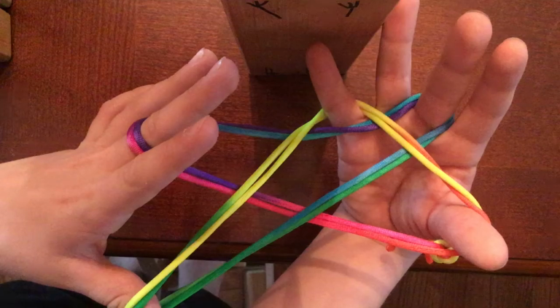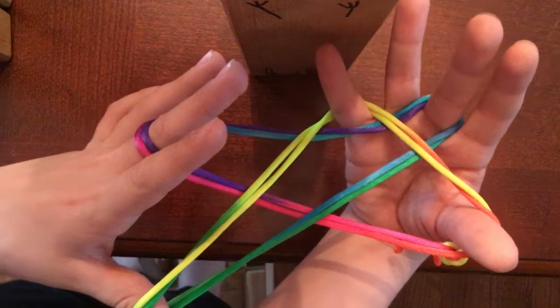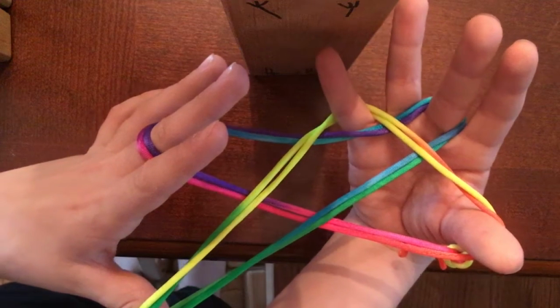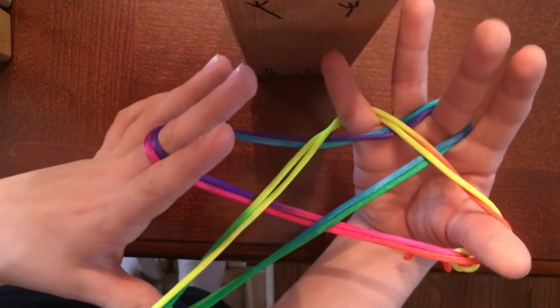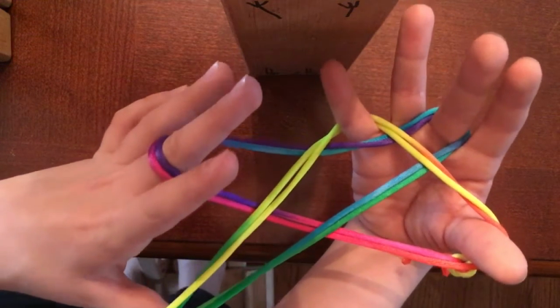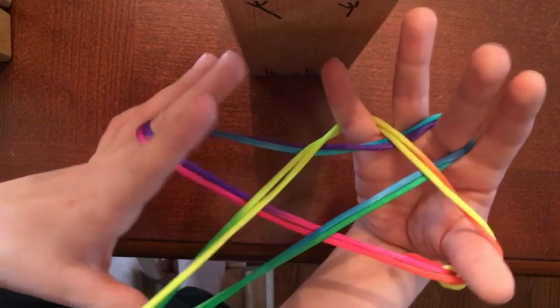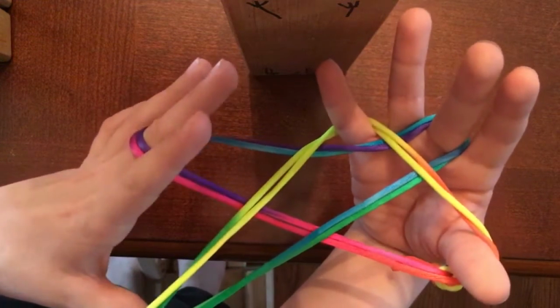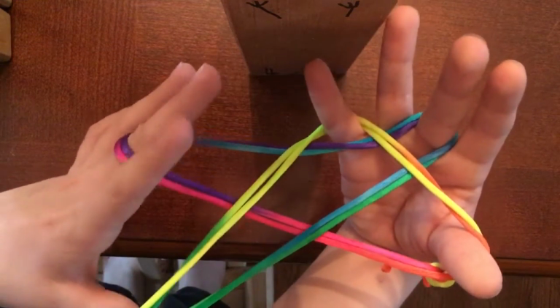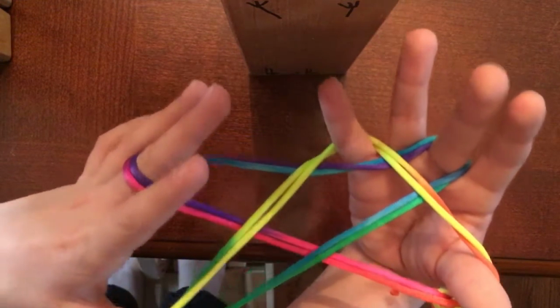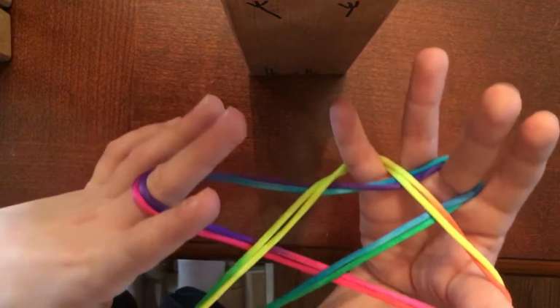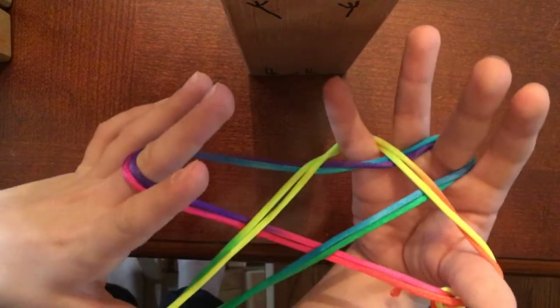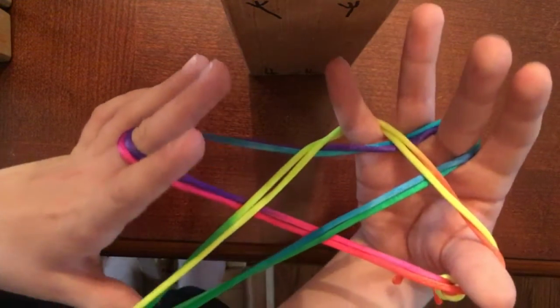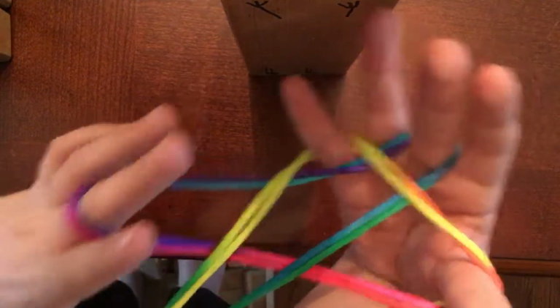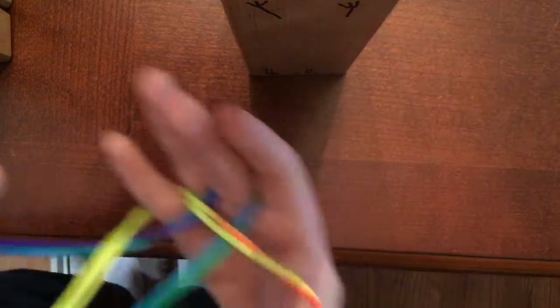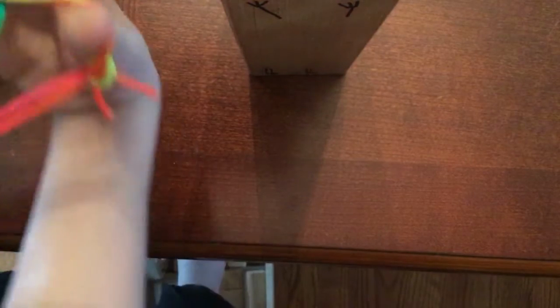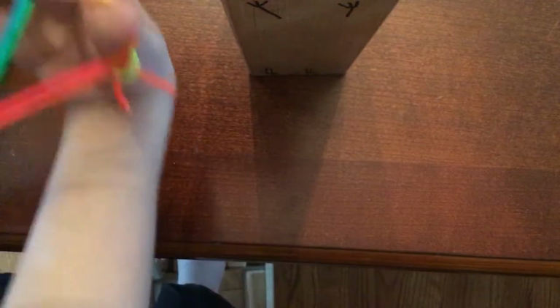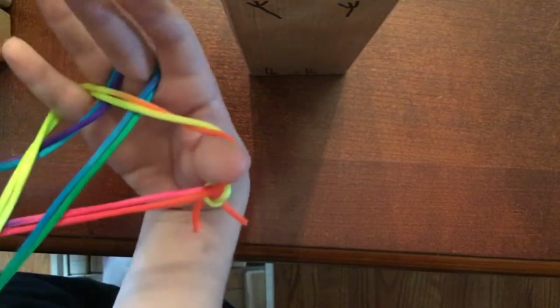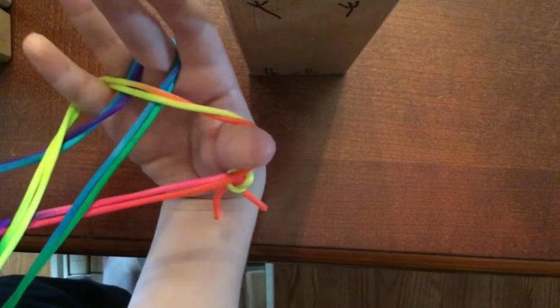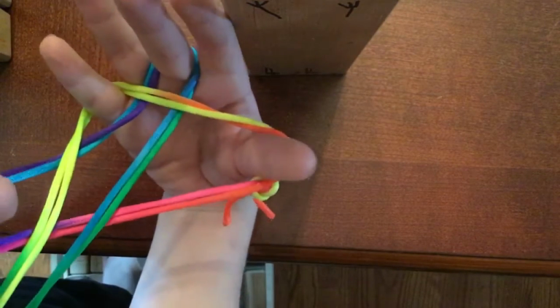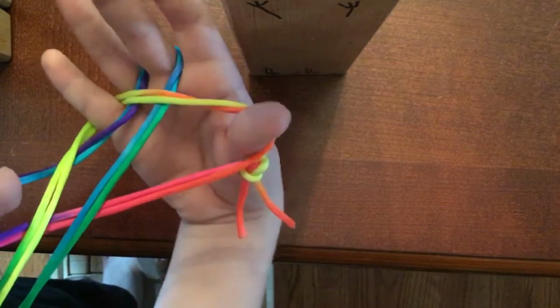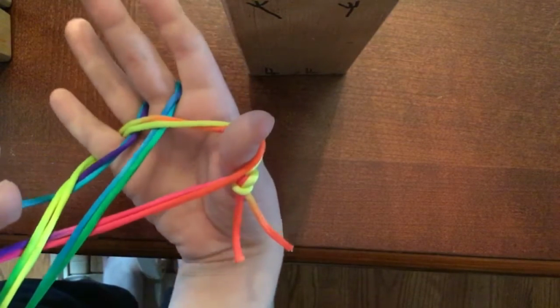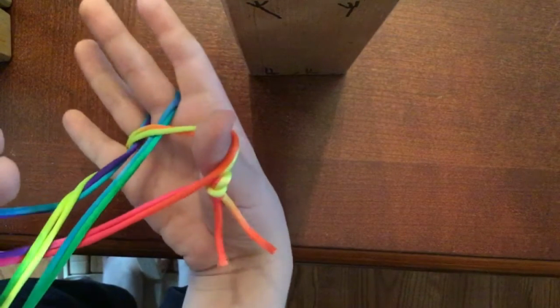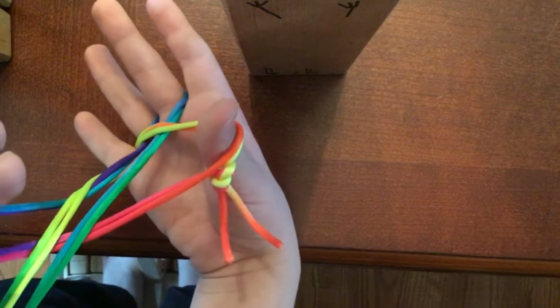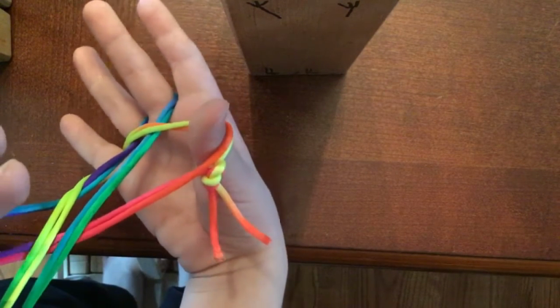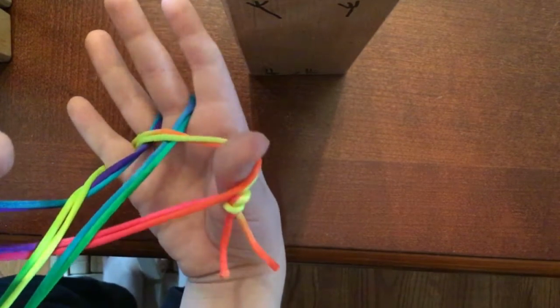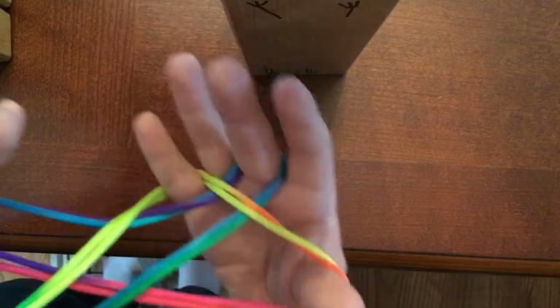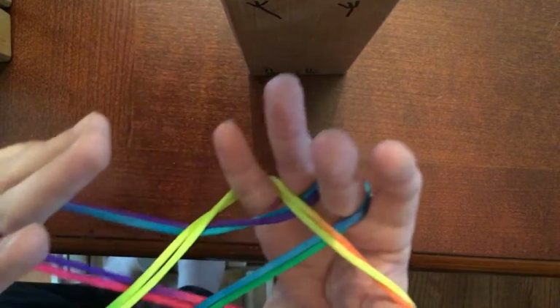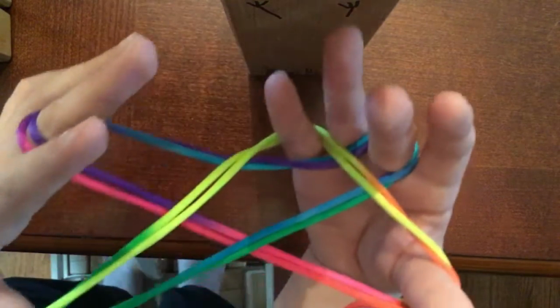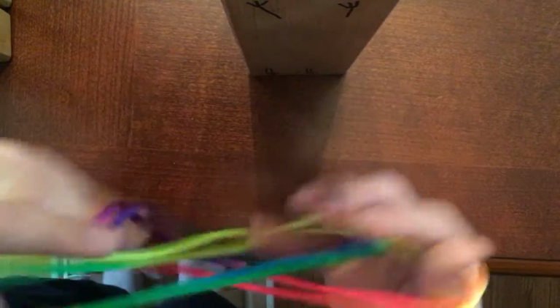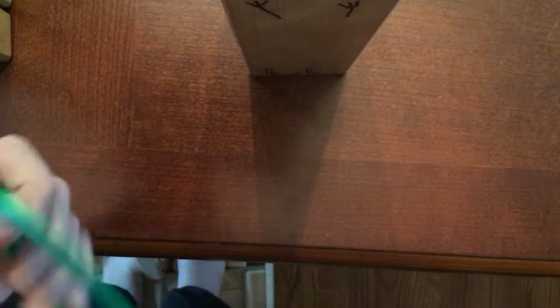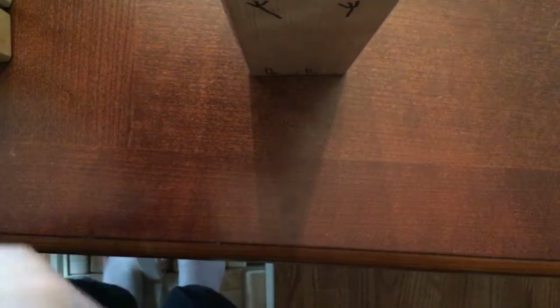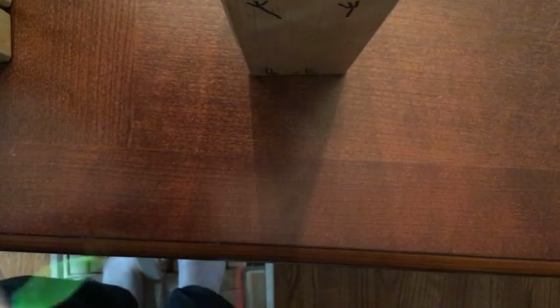Today I'm going to be showing you how to make this. This is a star. It also has a knot in it, if you can see that right there under my thumb because it broke. I'll show you how to do it.